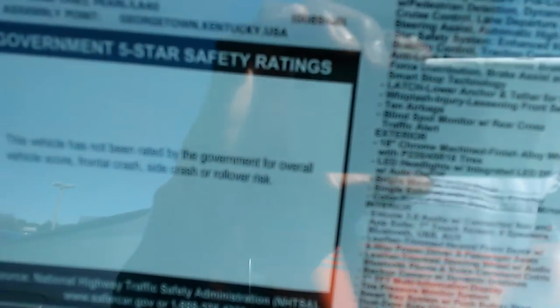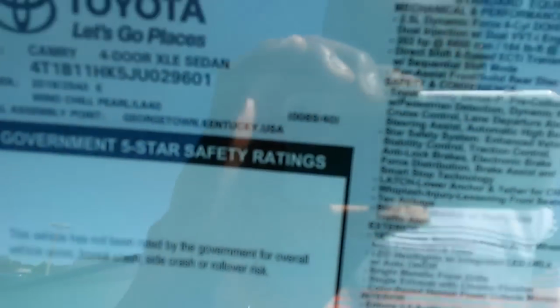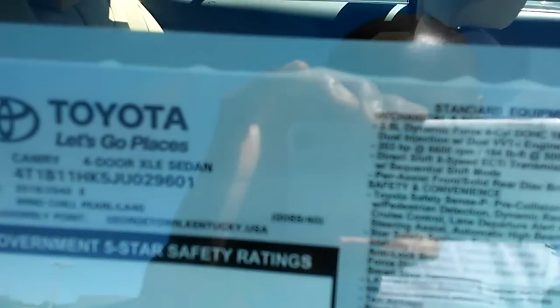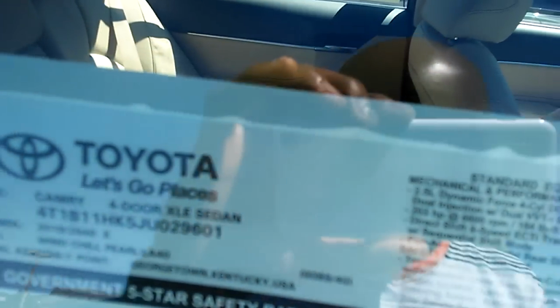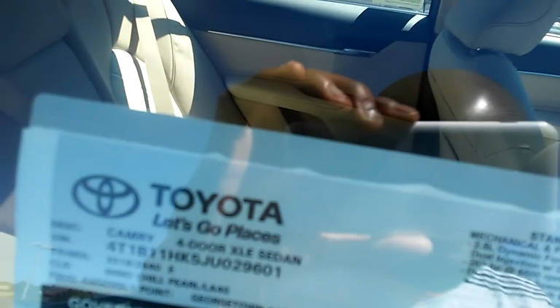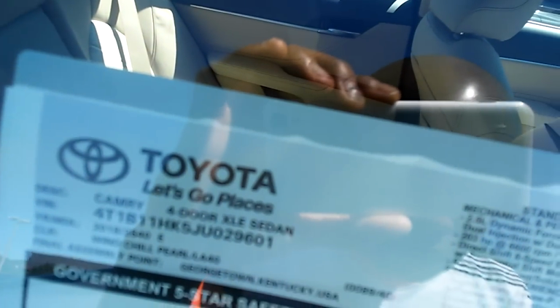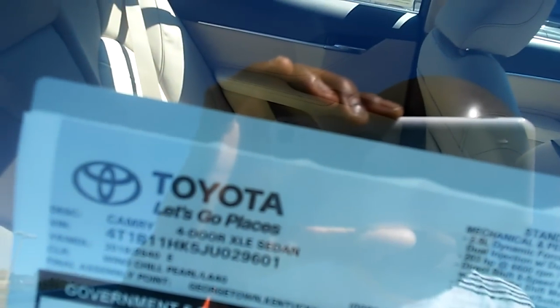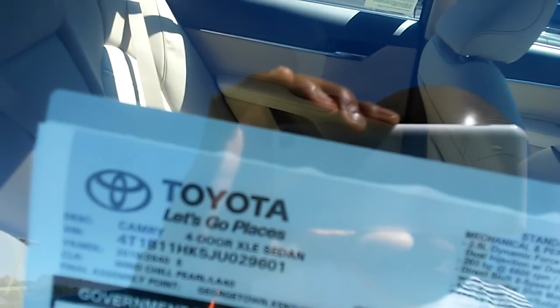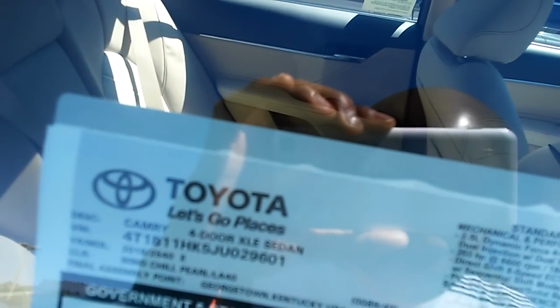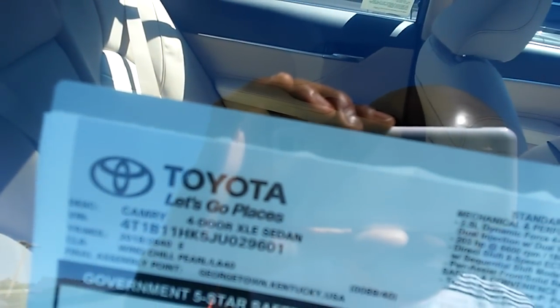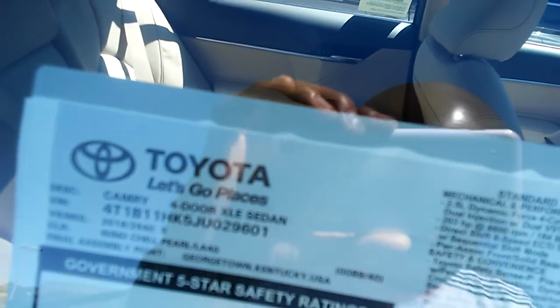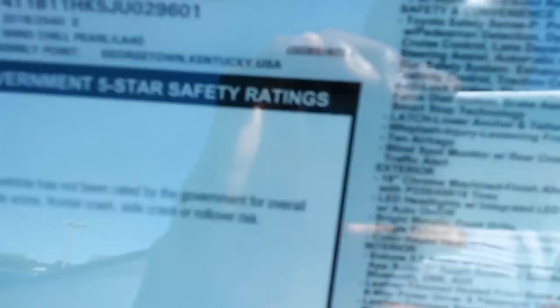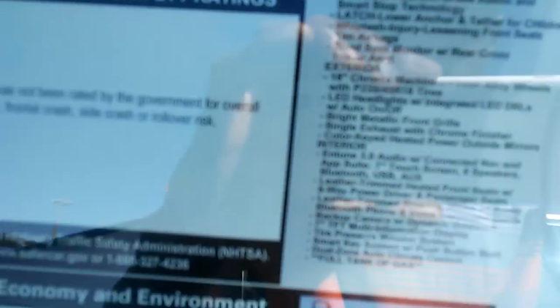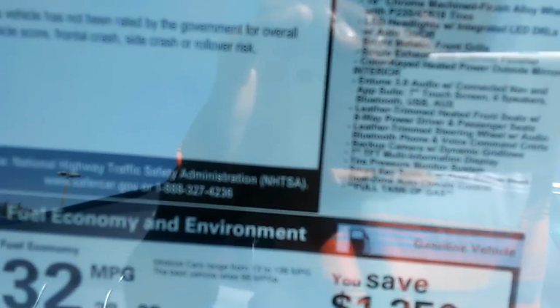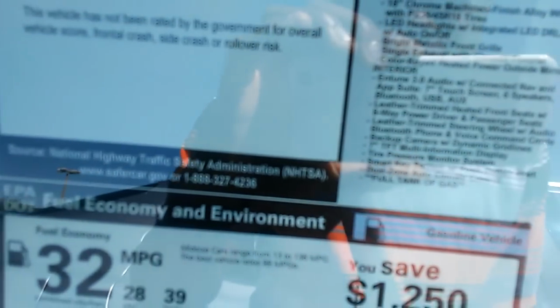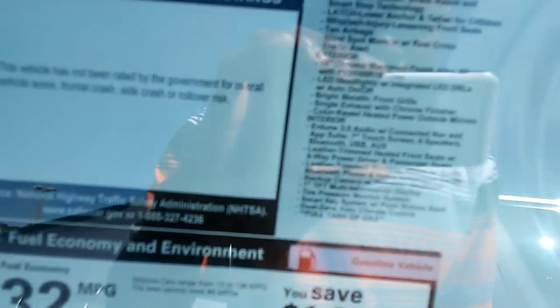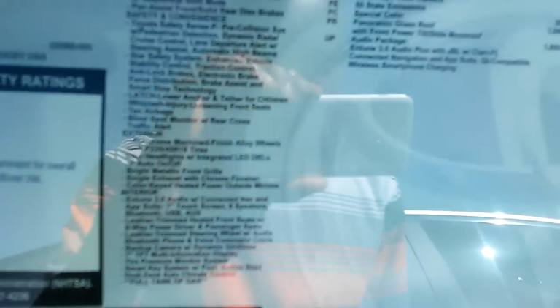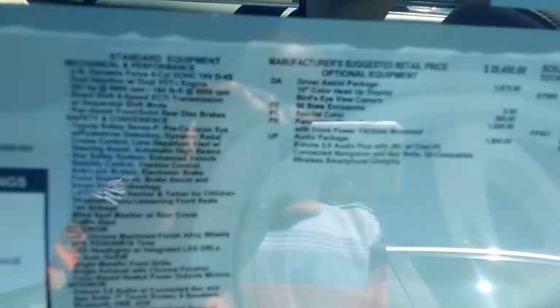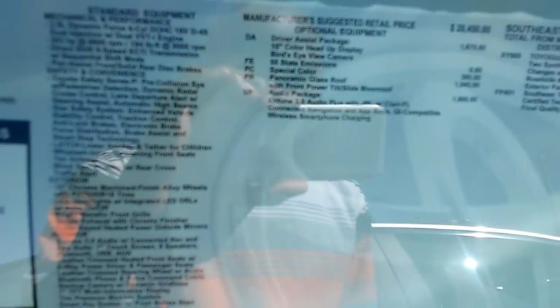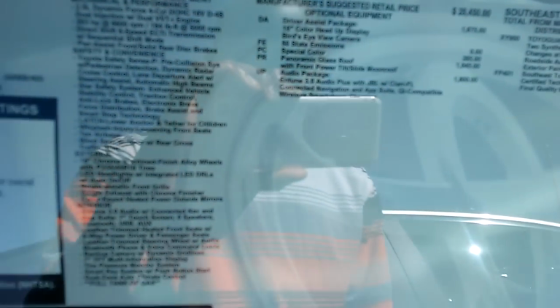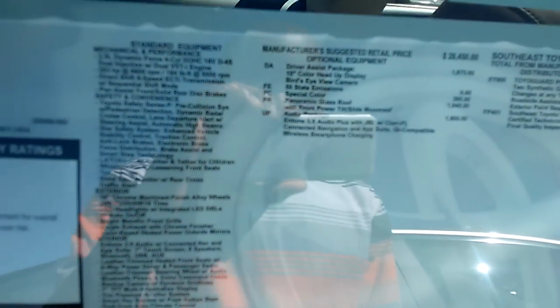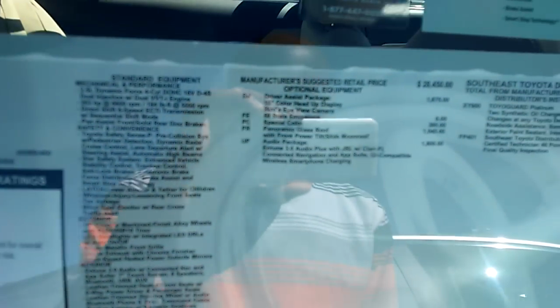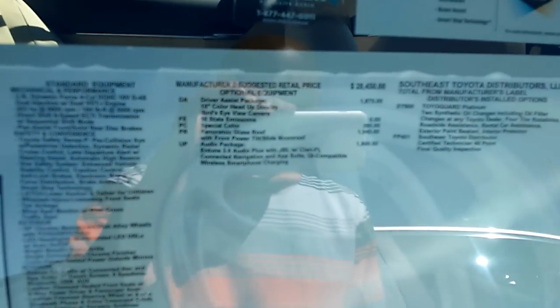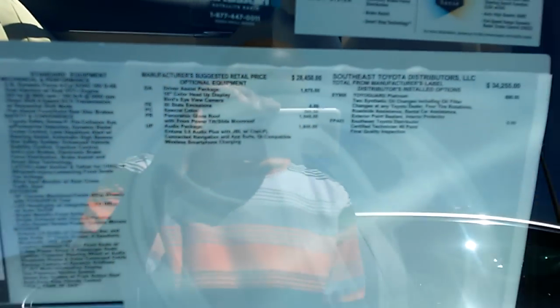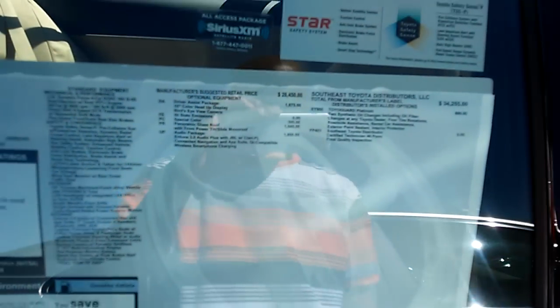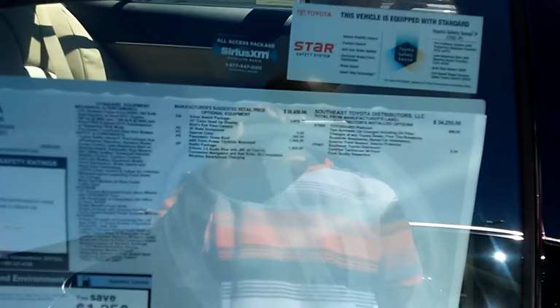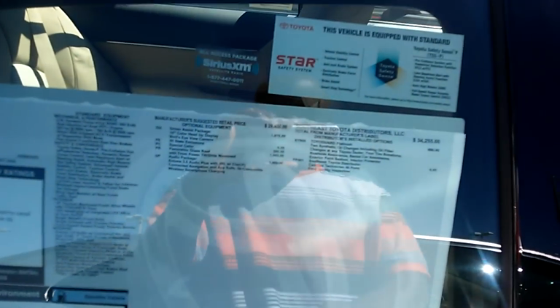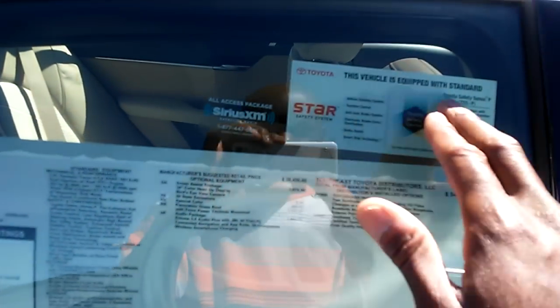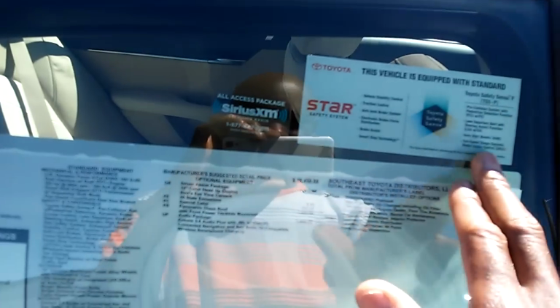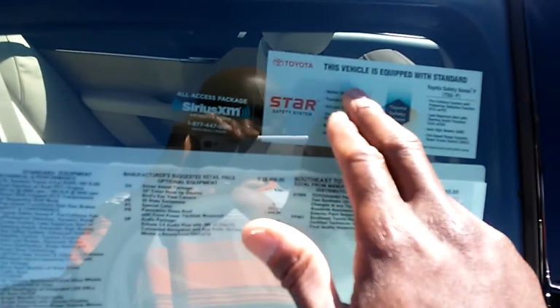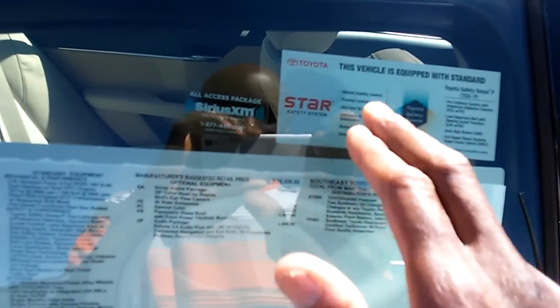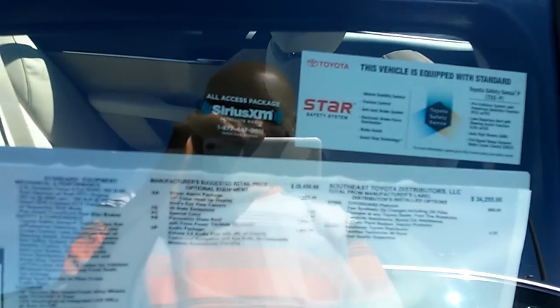Pre-collision system, cruise control, blind spot monitoring system, Entune radio system, panel moonroof, head-up display — all that. Star Safety System — all Toyotas have it.